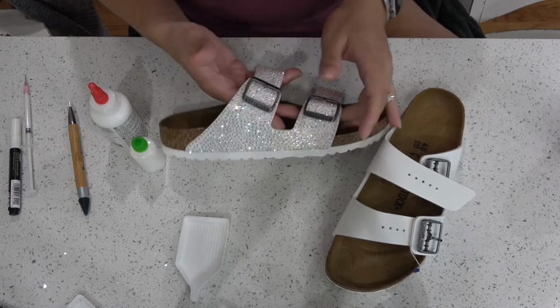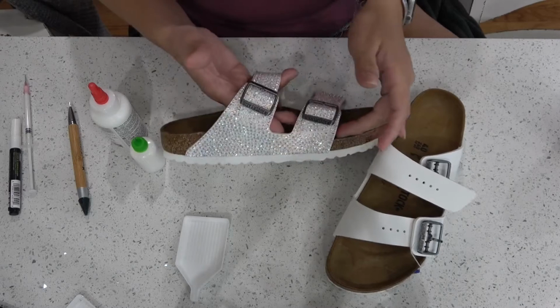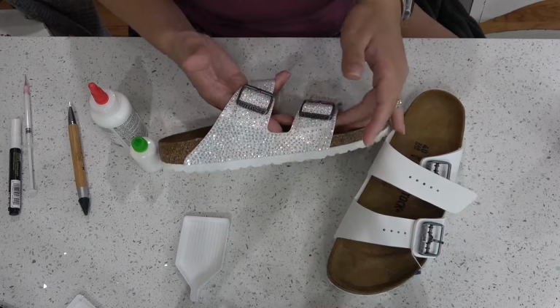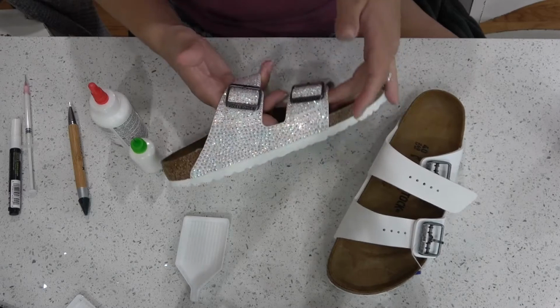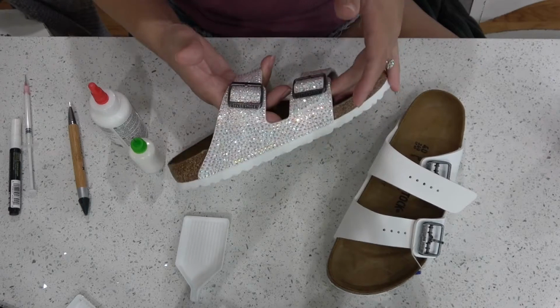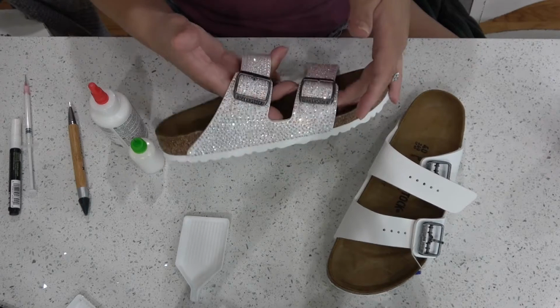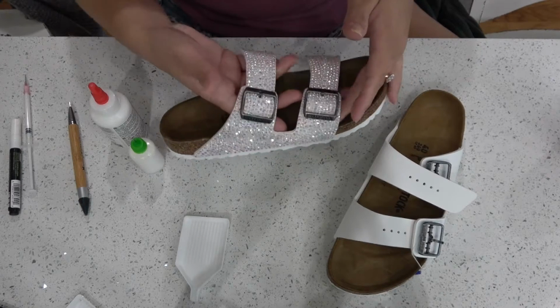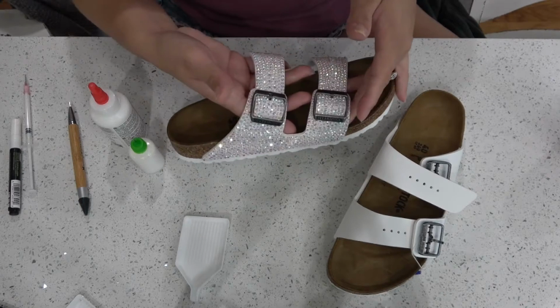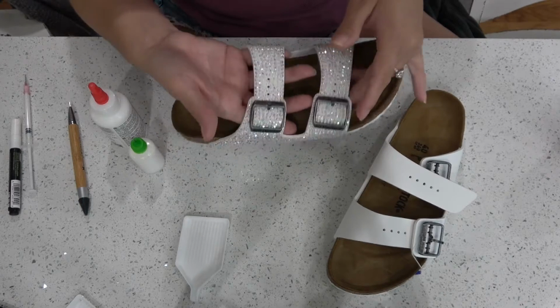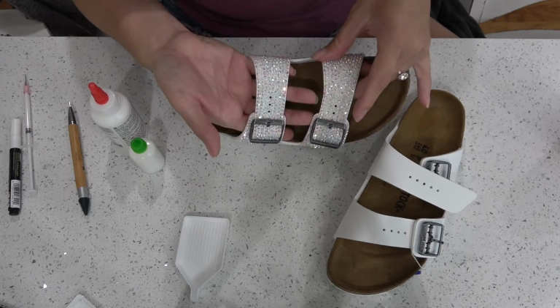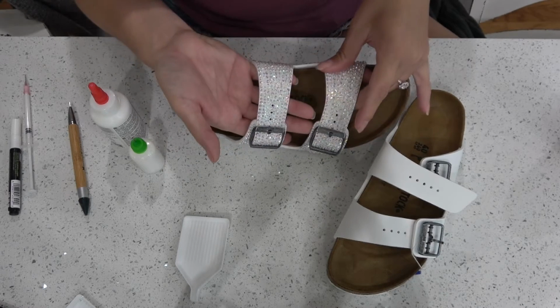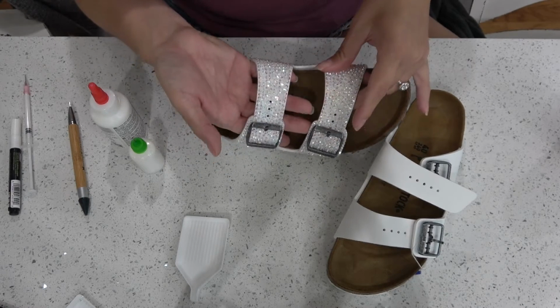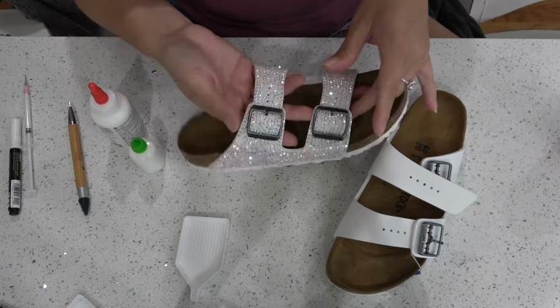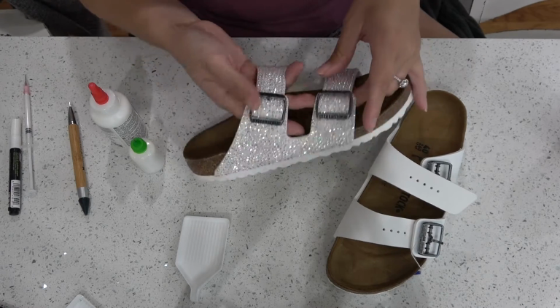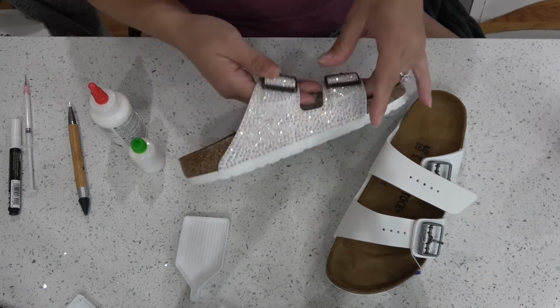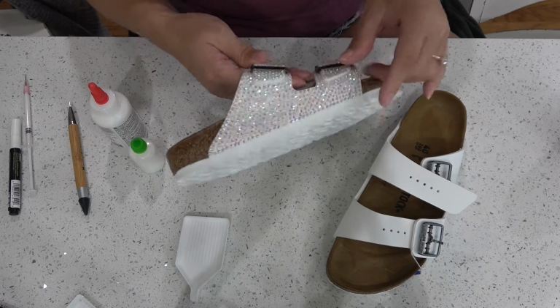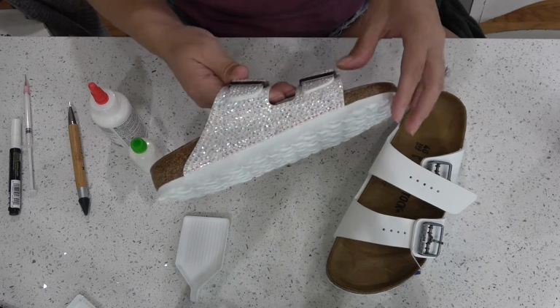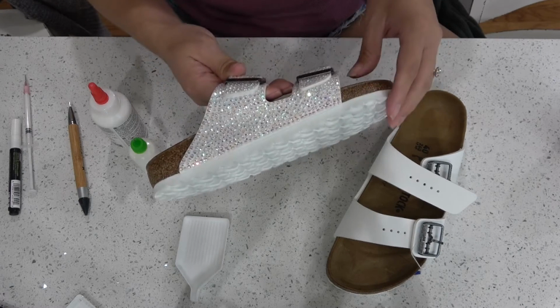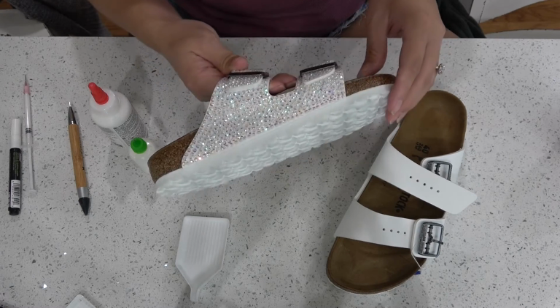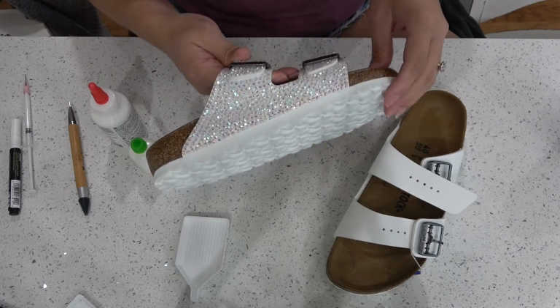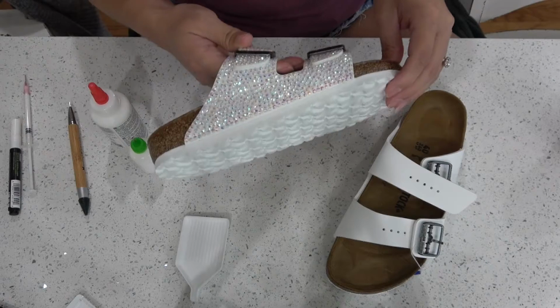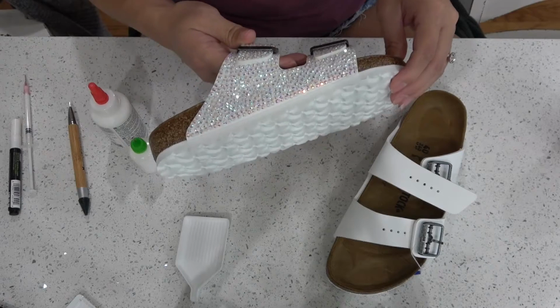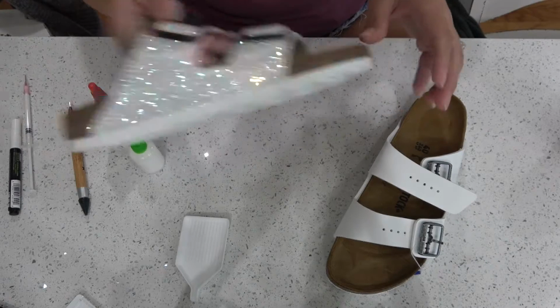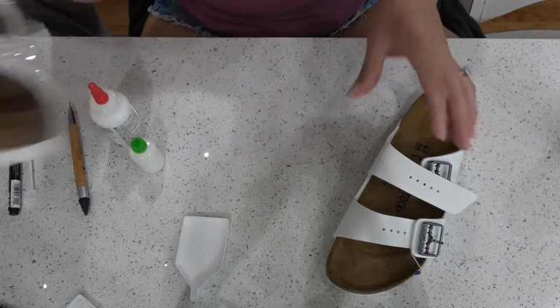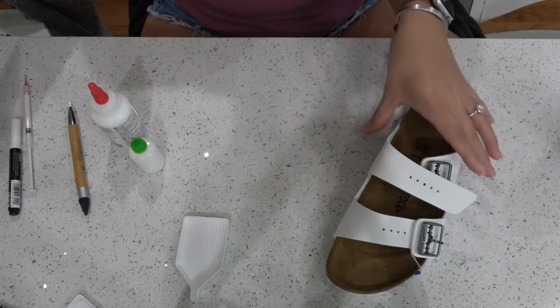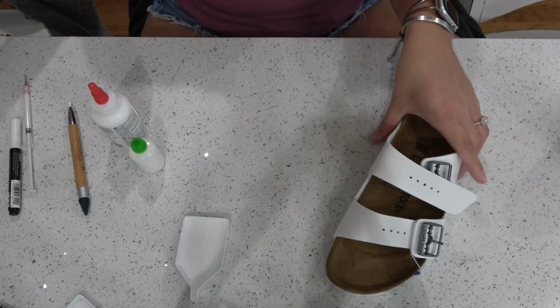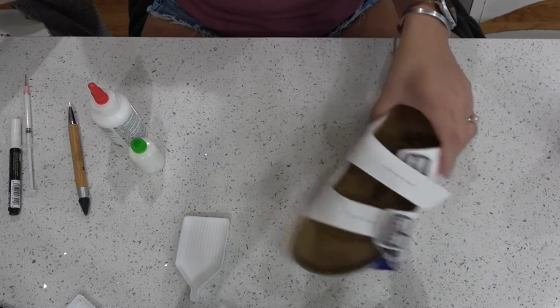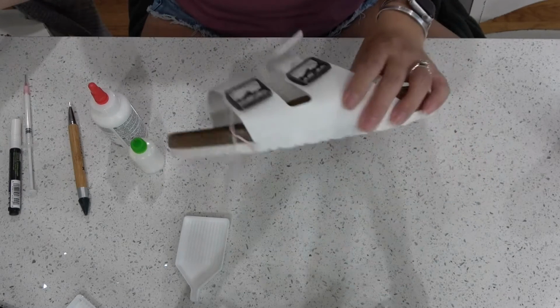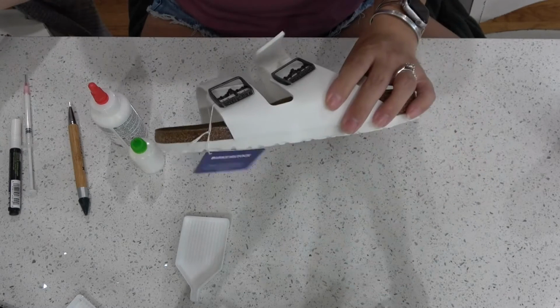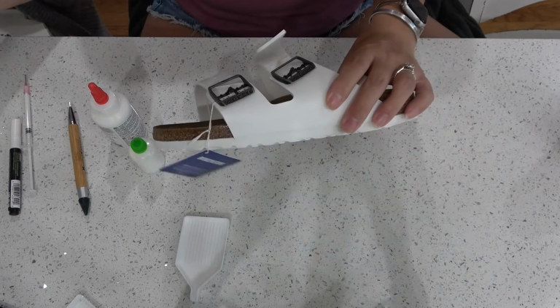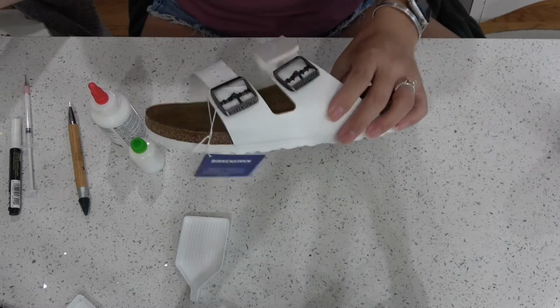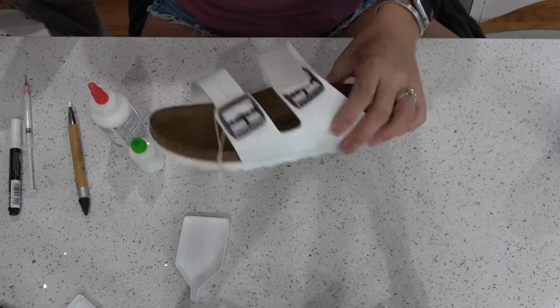There isn't a ton of supplies that you're going to need to purchase, but there is some. I'm going to link everything down in the description below, but also I'll show you here.